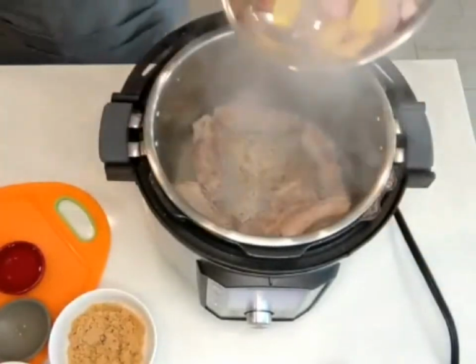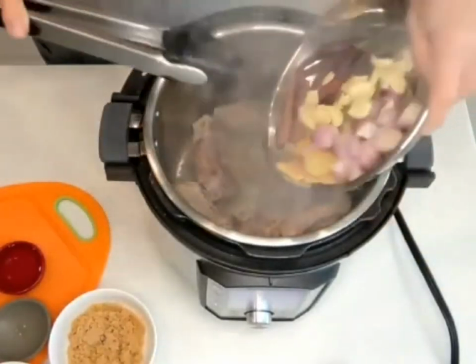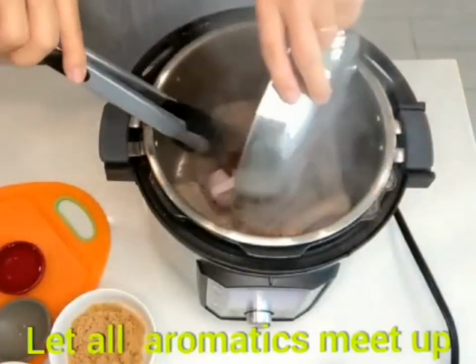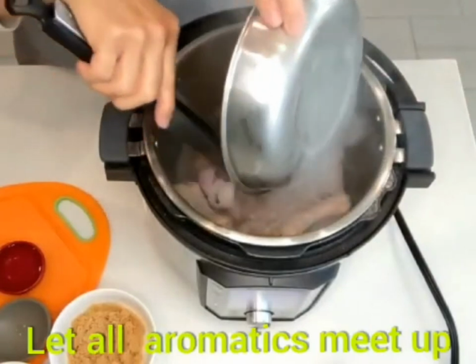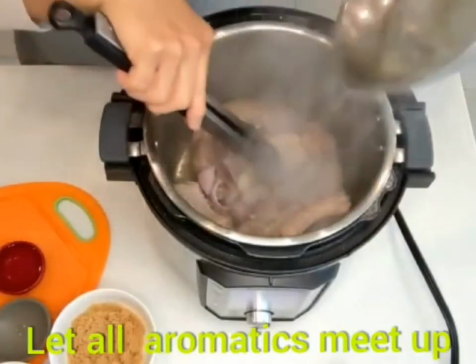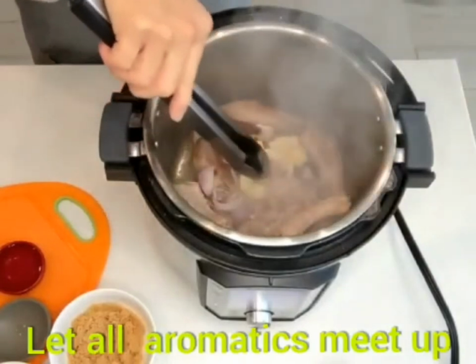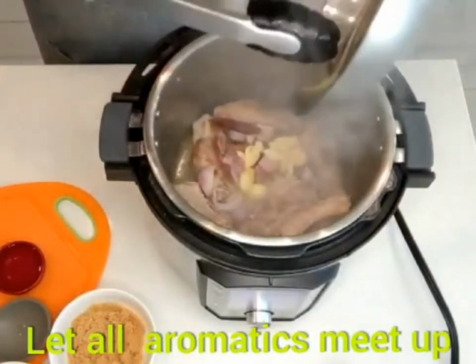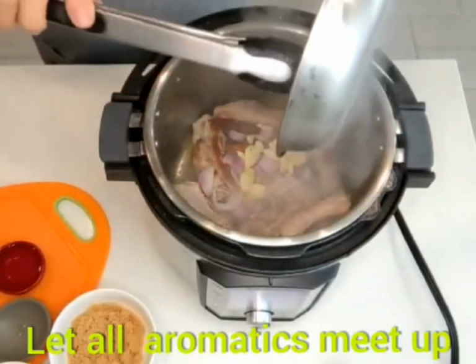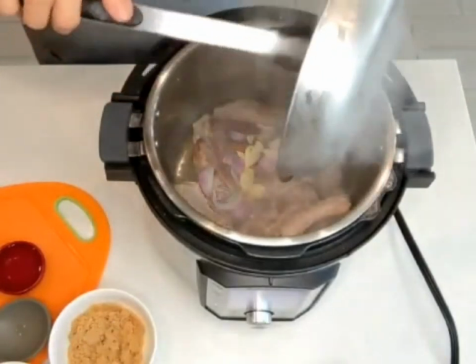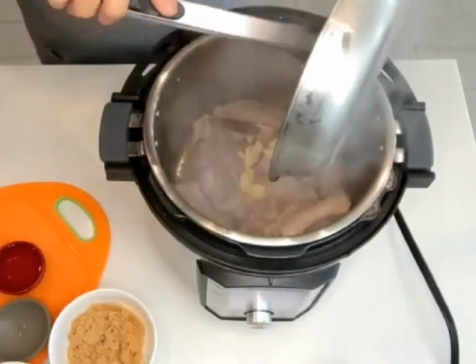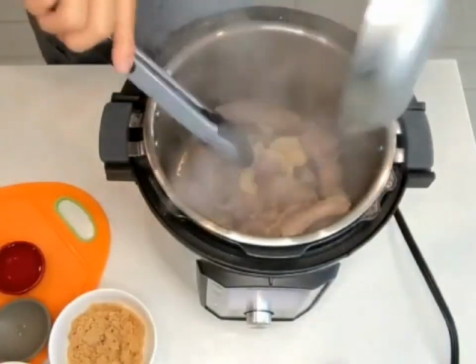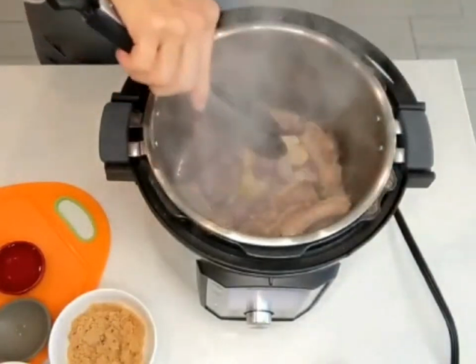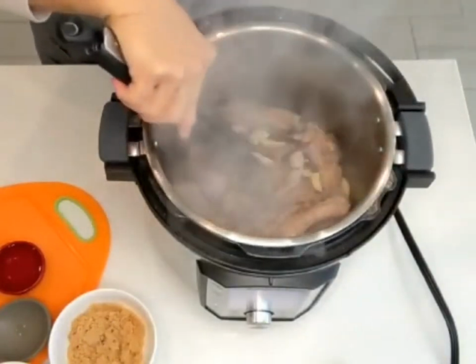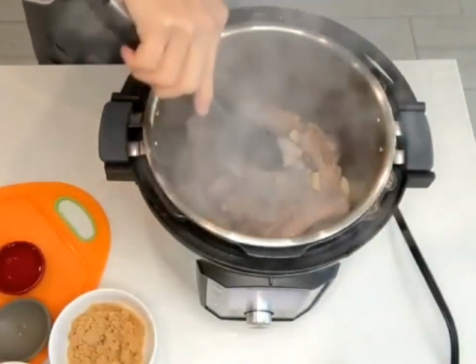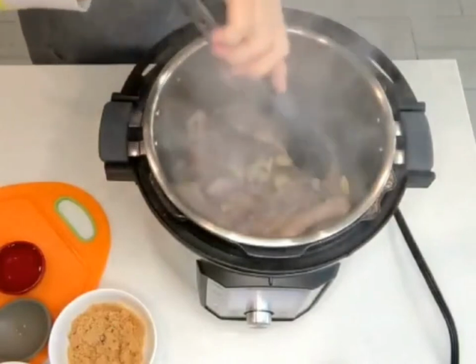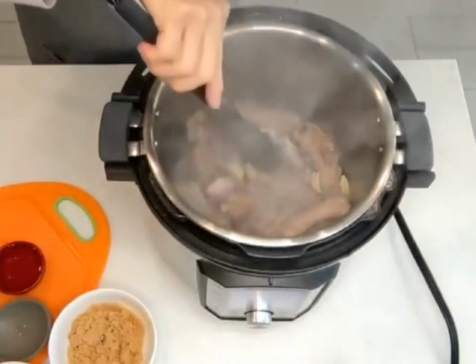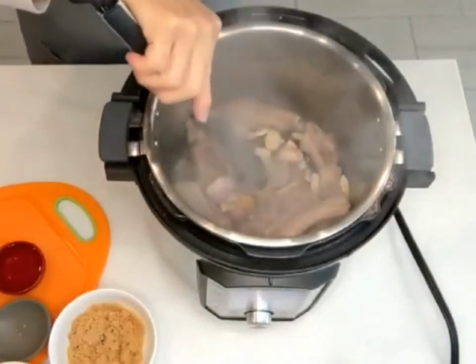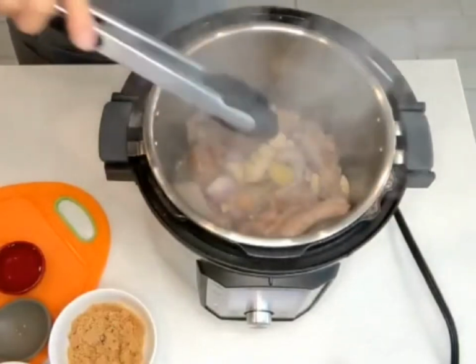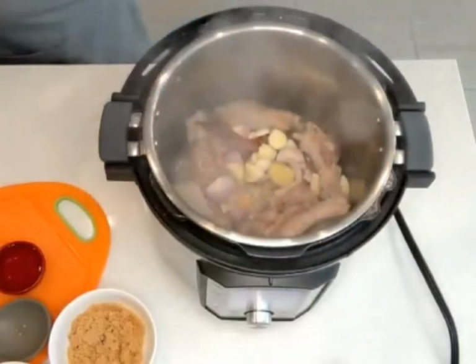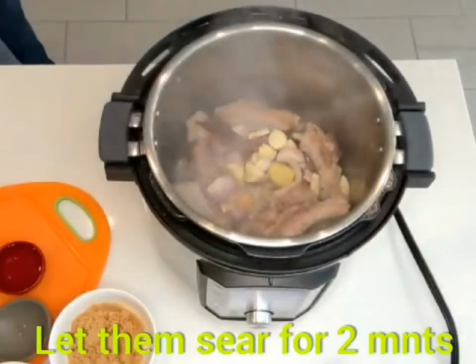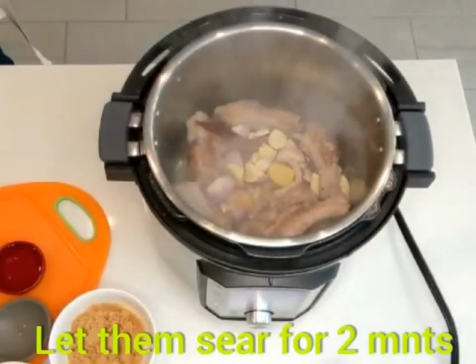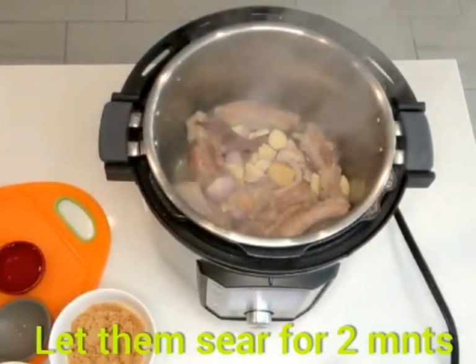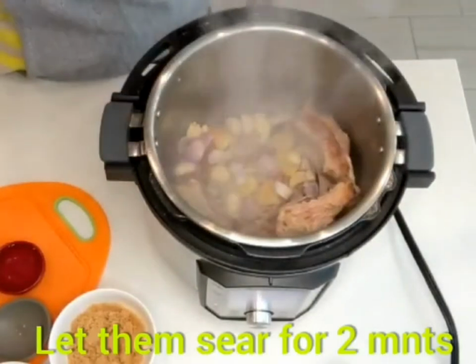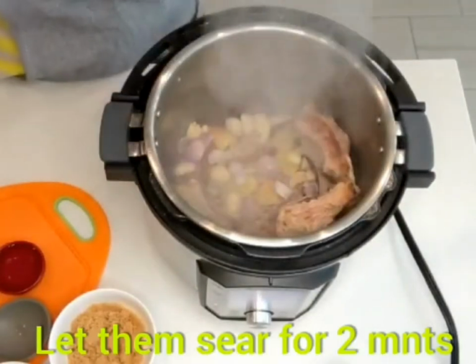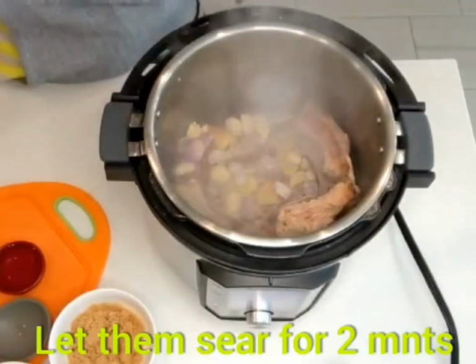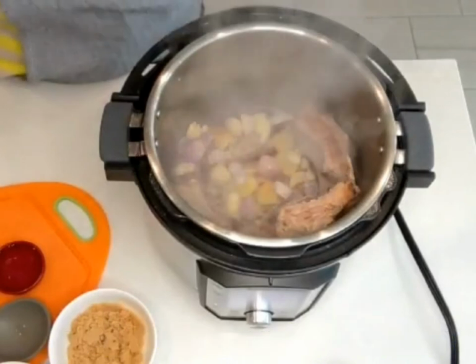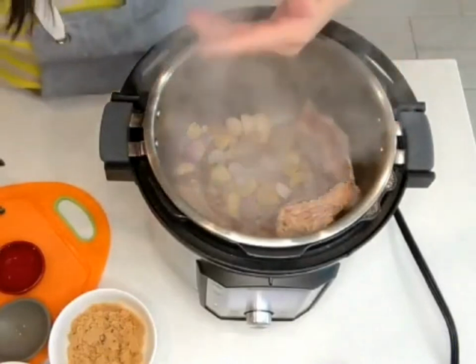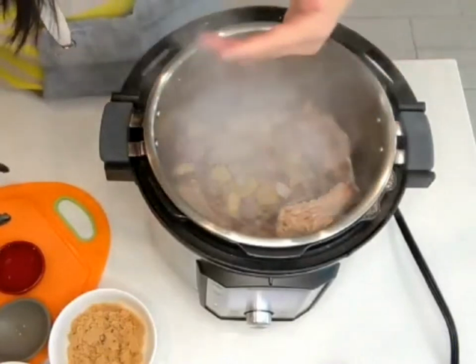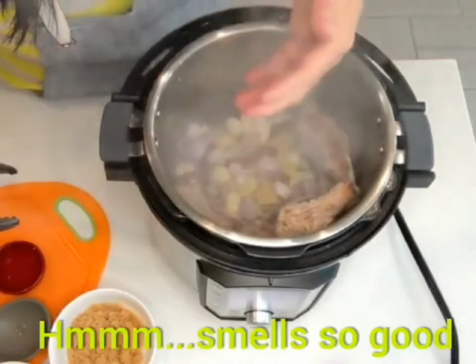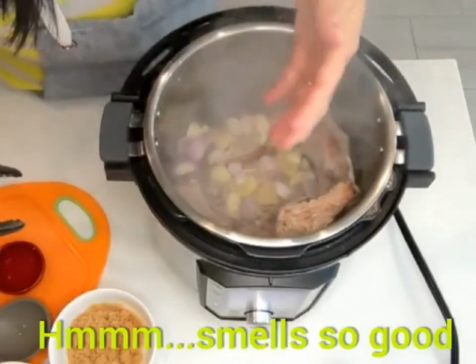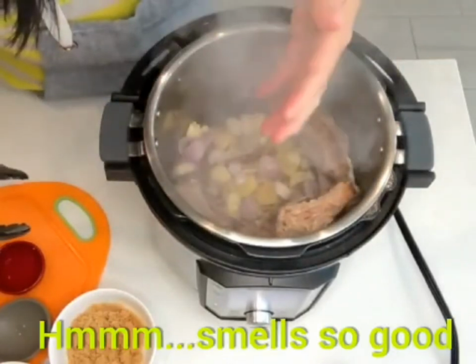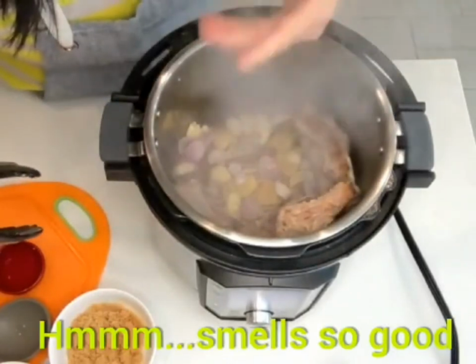Now we're gonna put all the aromatics in. Same way, we're gonna stir it for about two minutes. Smells so good!